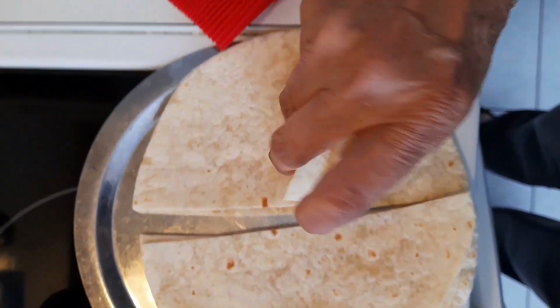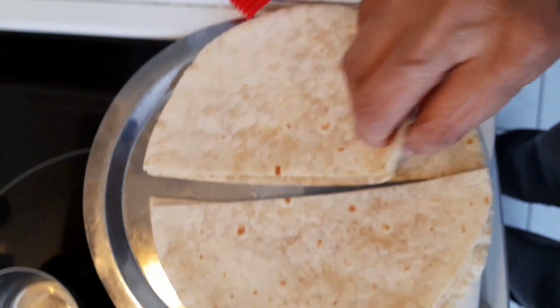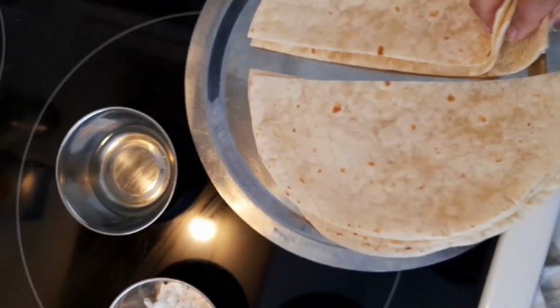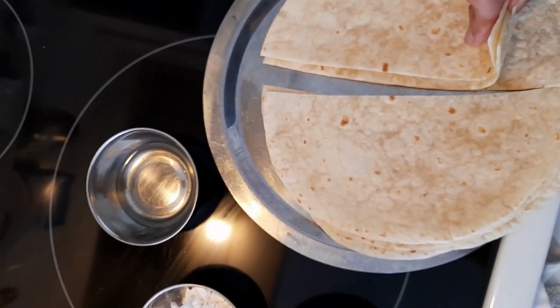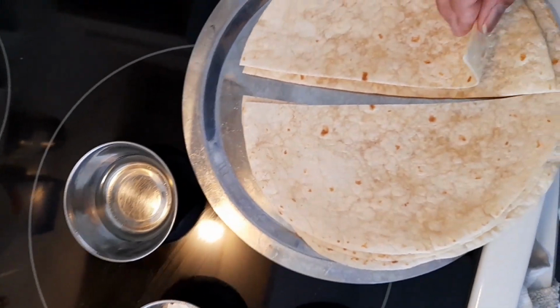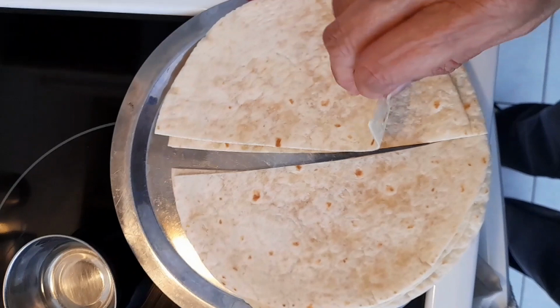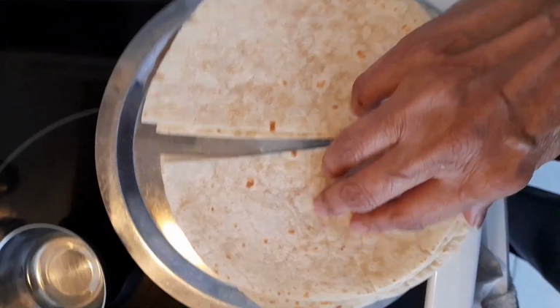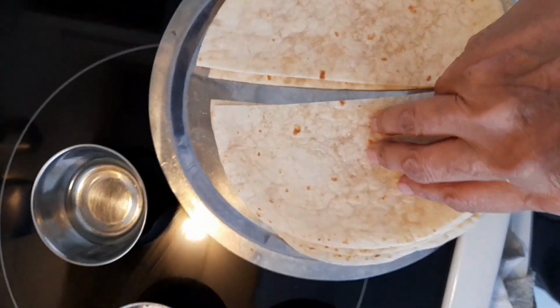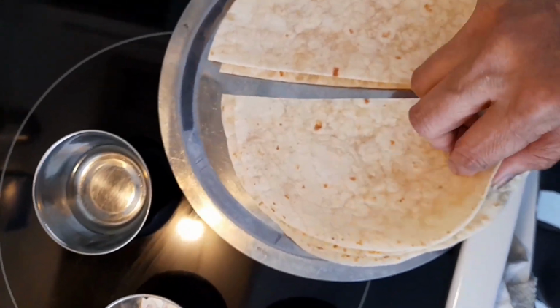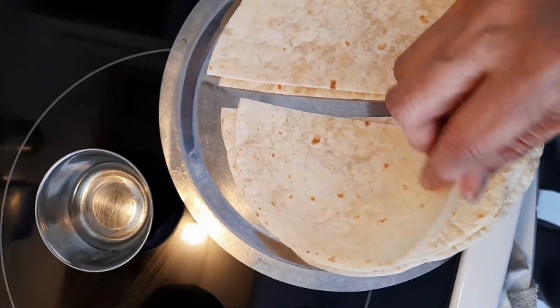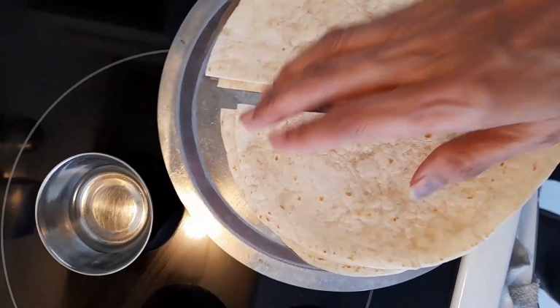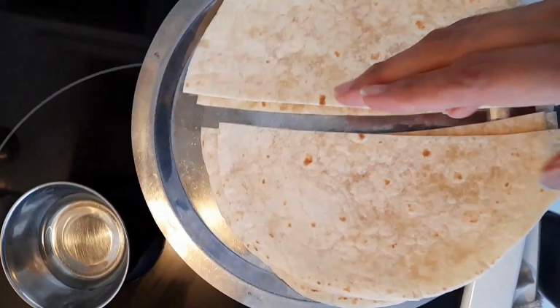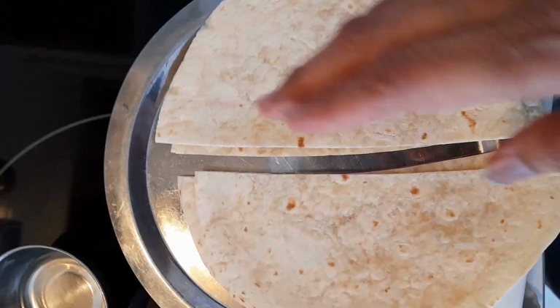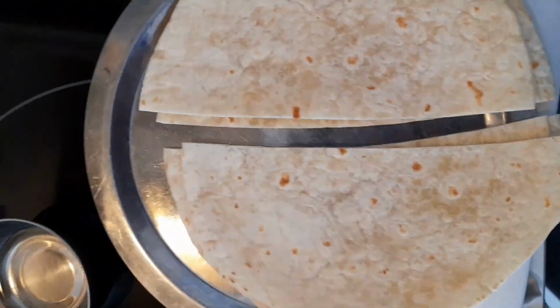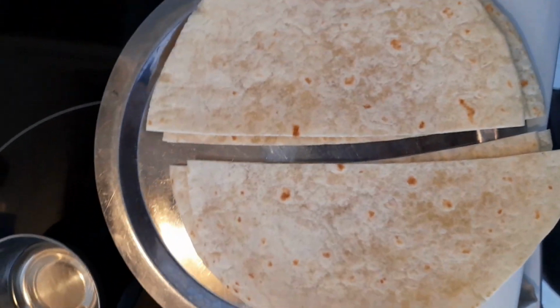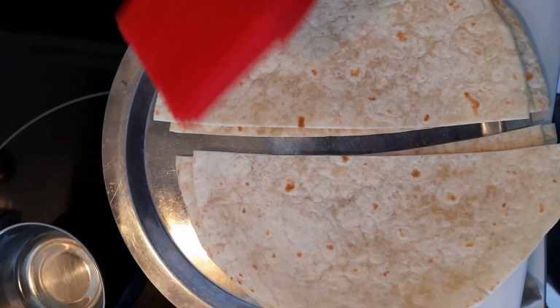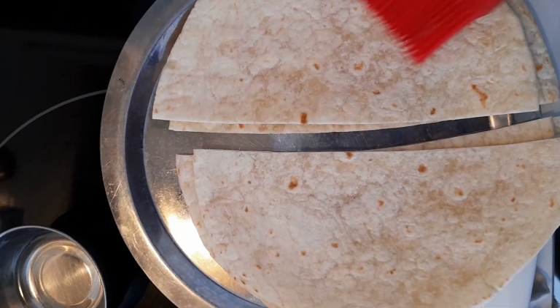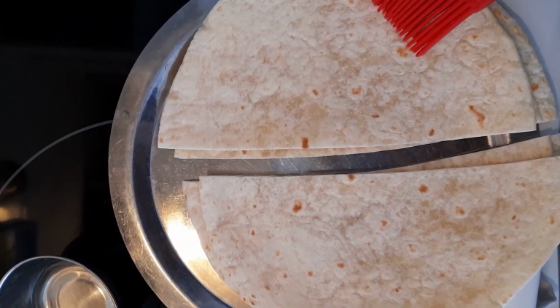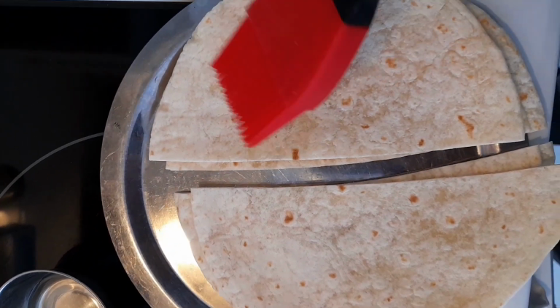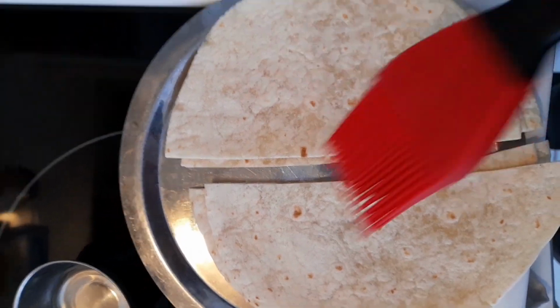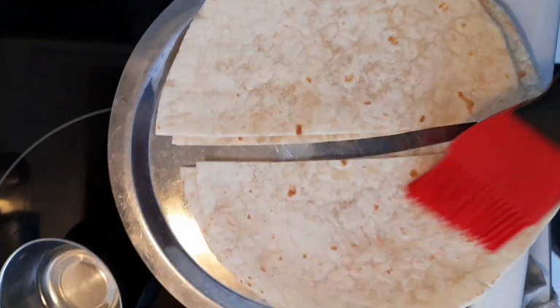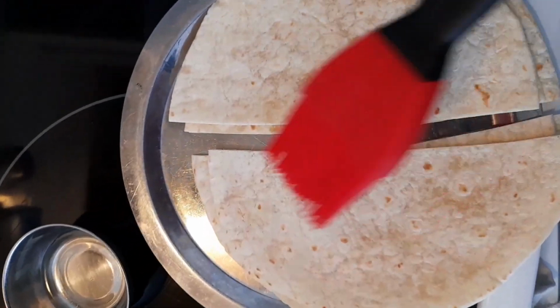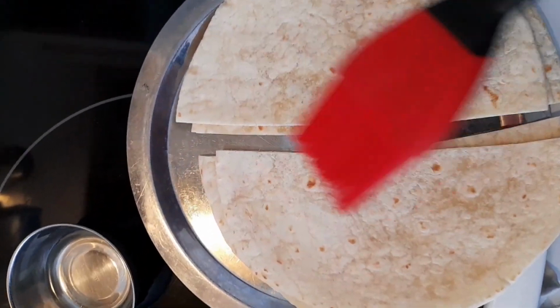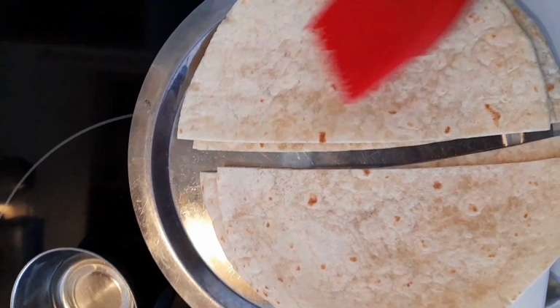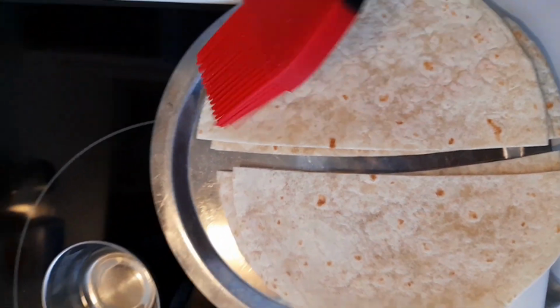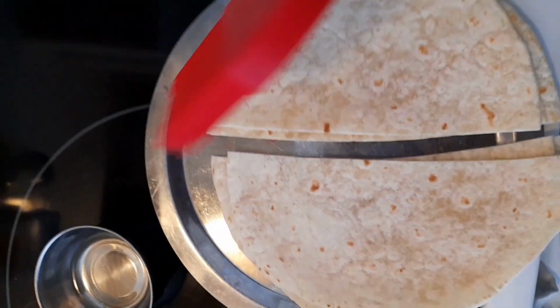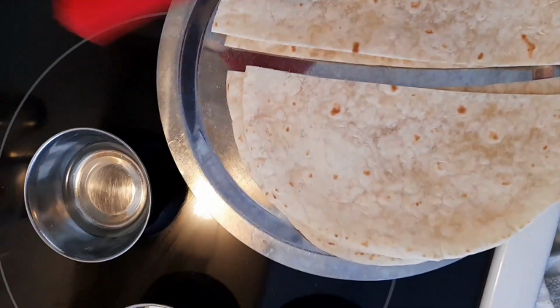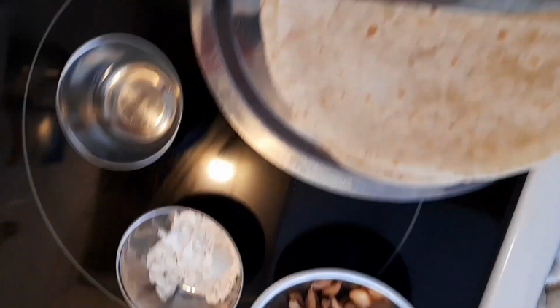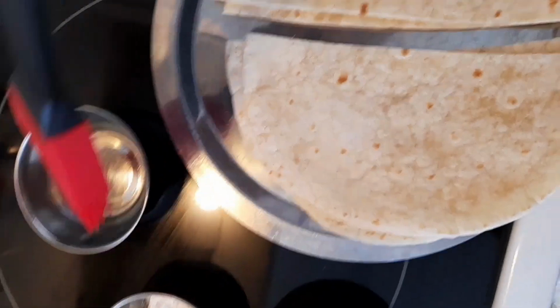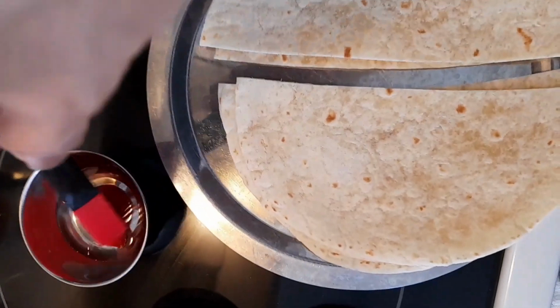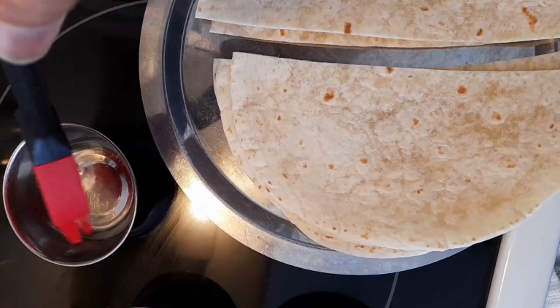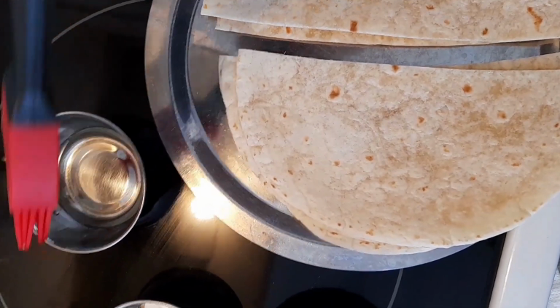And there is one teaspoon butter and one tablespoon thinly chopped mushroom. So those are the ingredients. I have cut the tortillas in half — there are now six pieces from three full tortillas. Now I'm going to apply a little bit of oil very lightly on both sides.